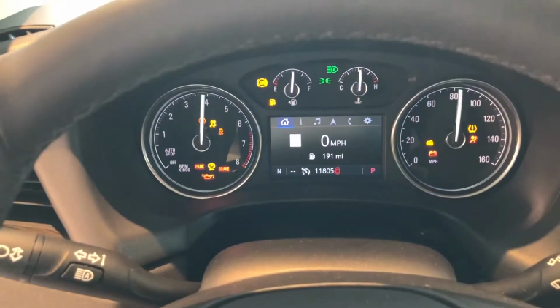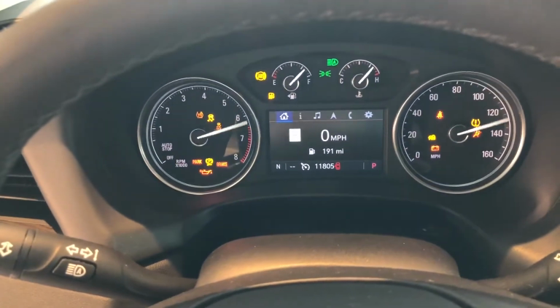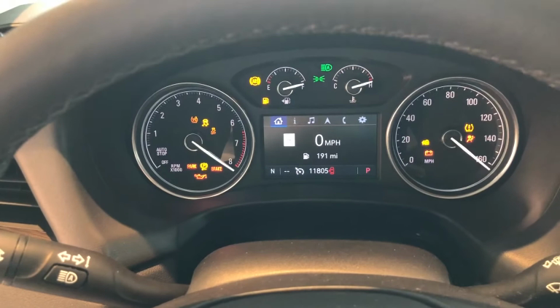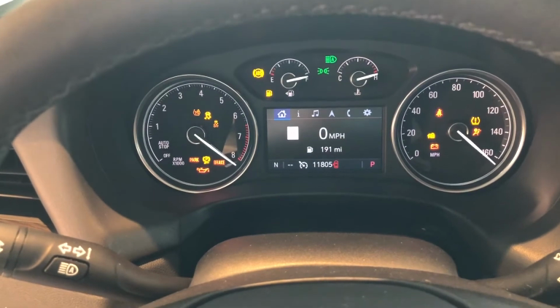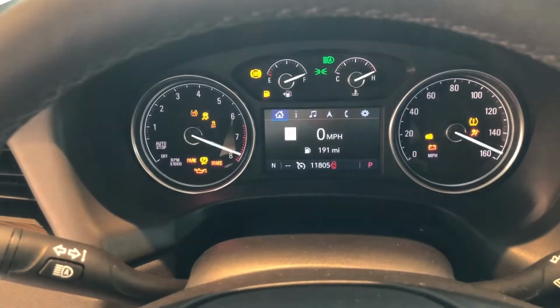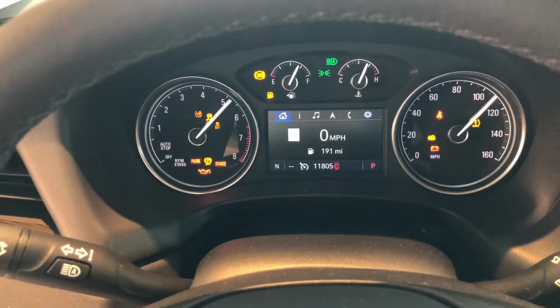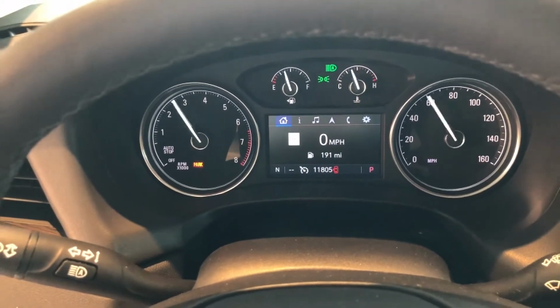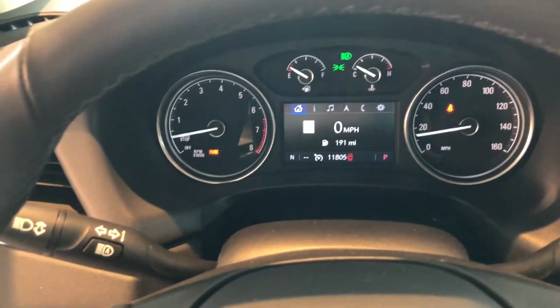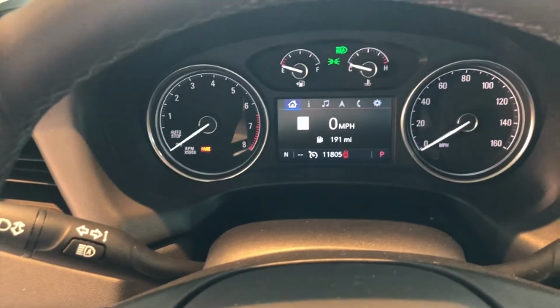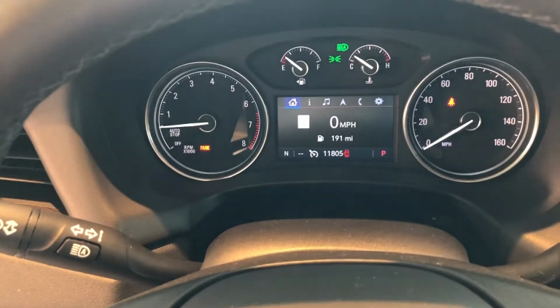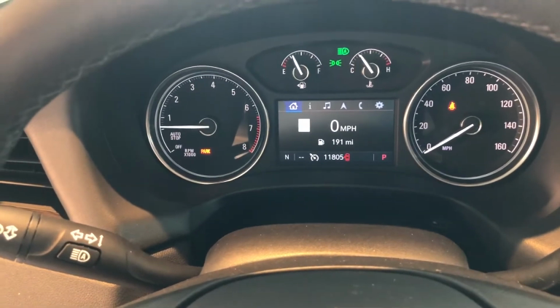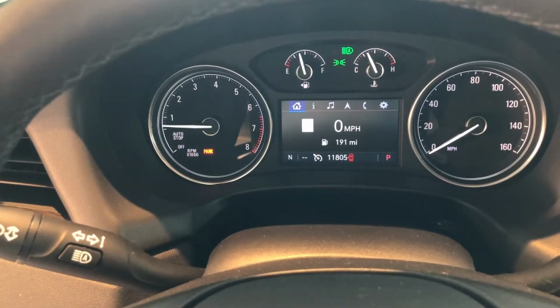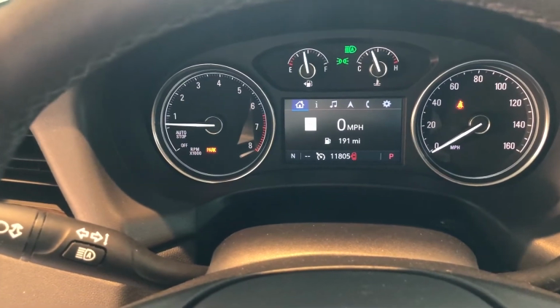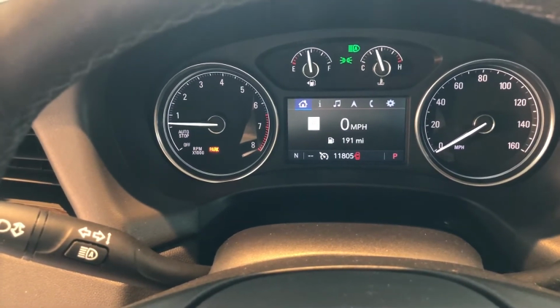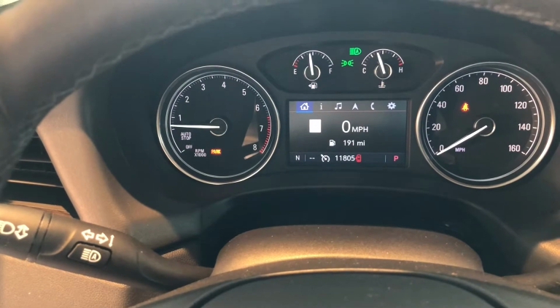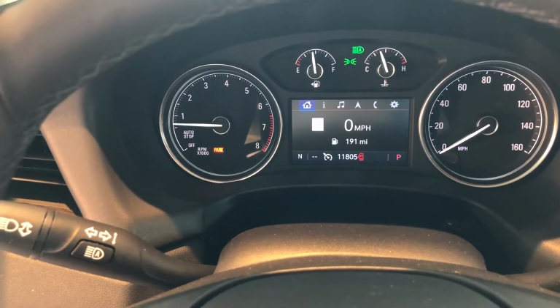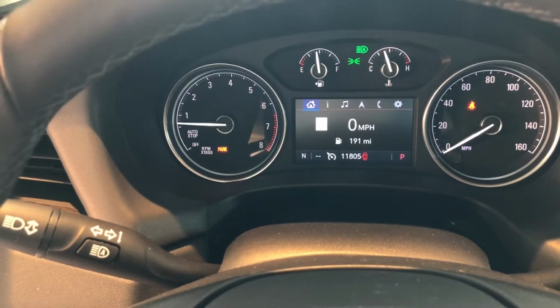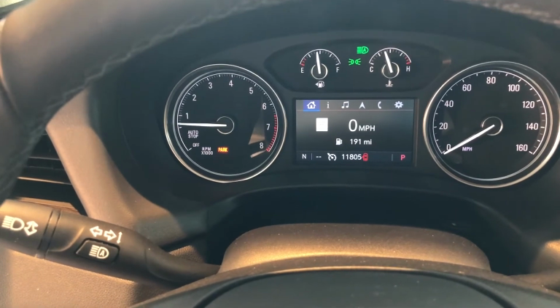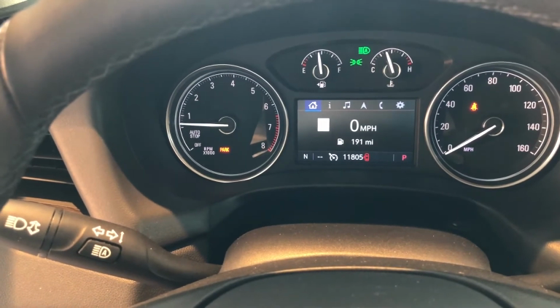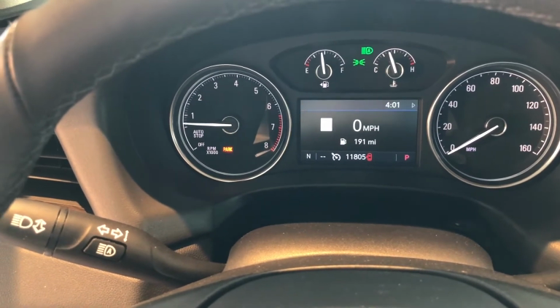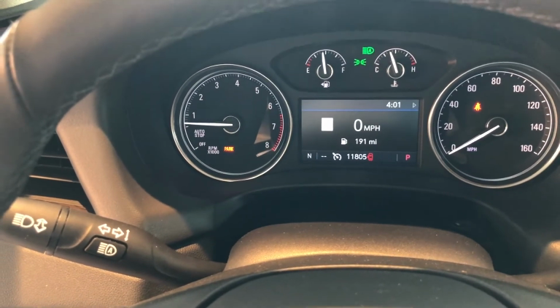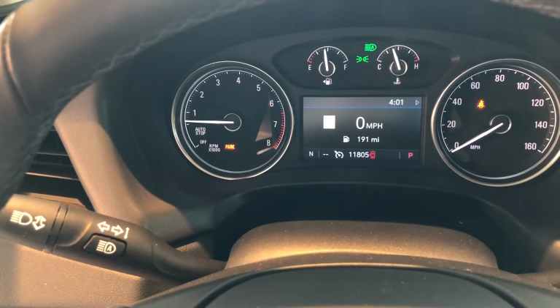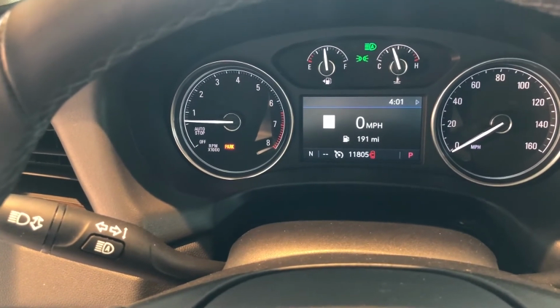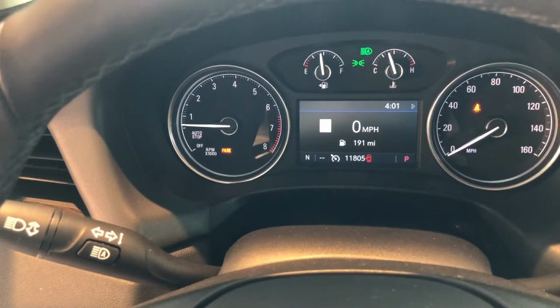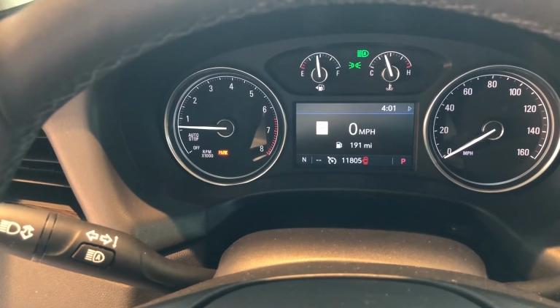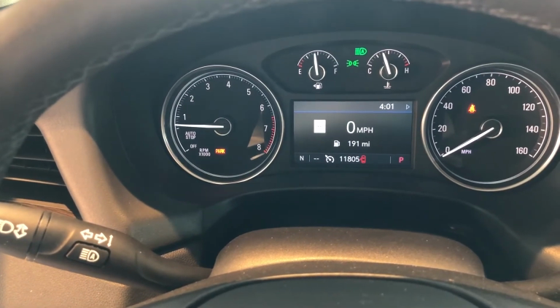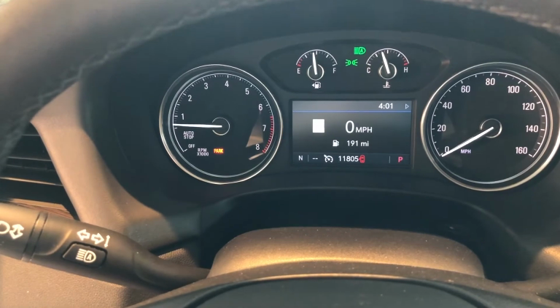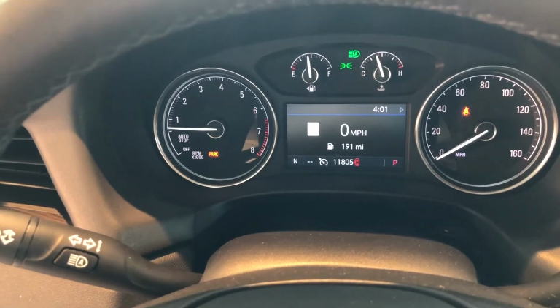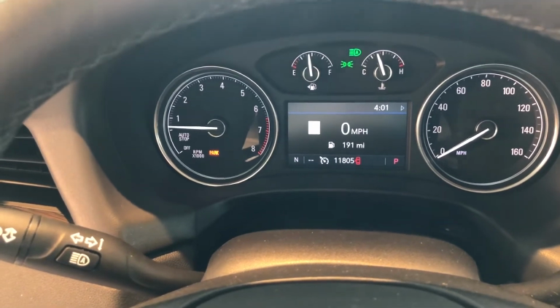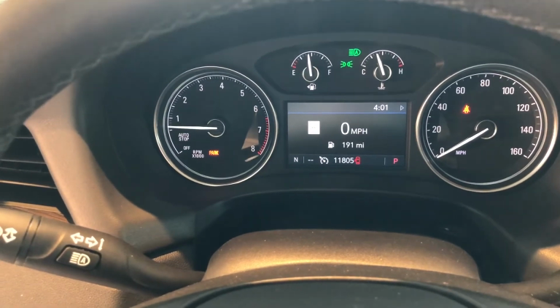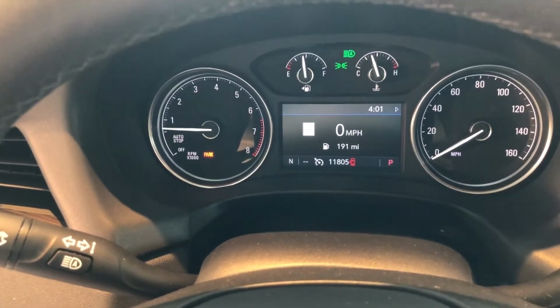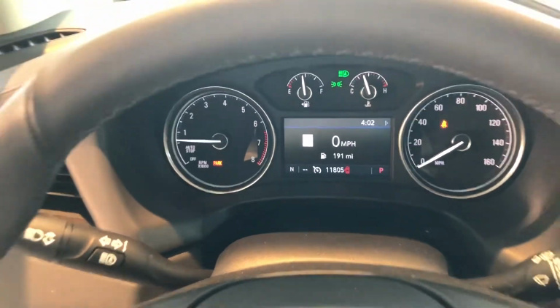After starting it up, we have eleven thousand eight hundred and five miles on here. It does have adaptive headlights, so as you're driving, your high and low beams will automatically turn on — that's indicated by that green 'A' up in the front of the dash.